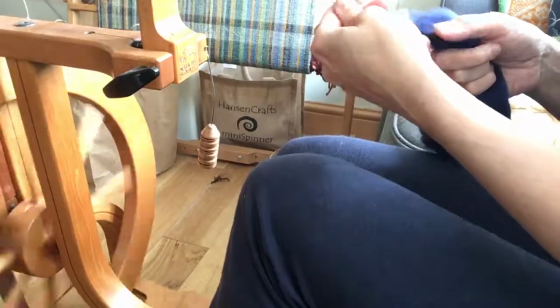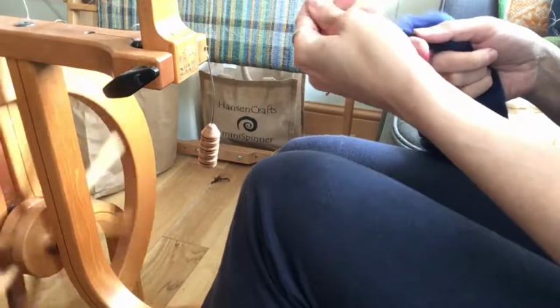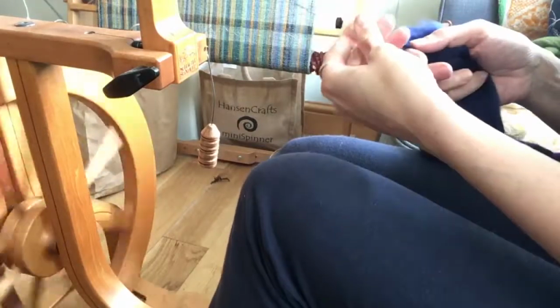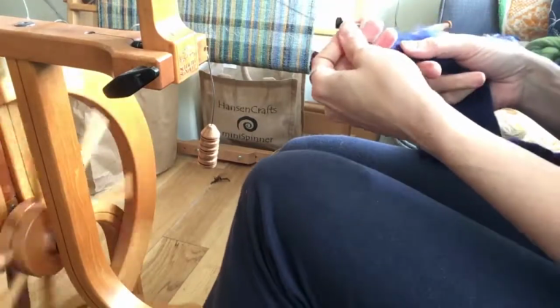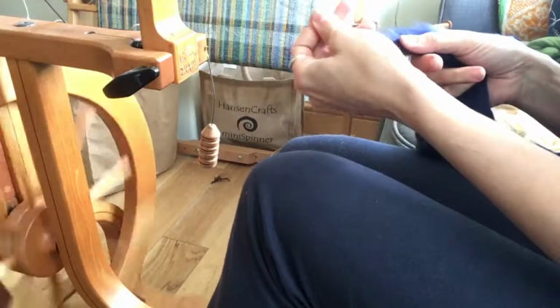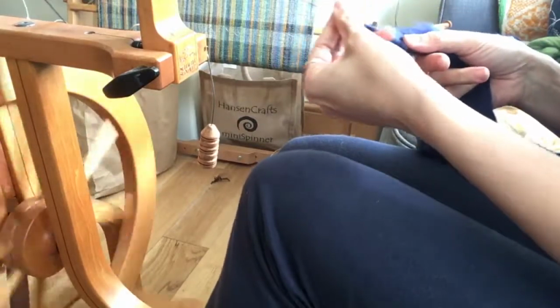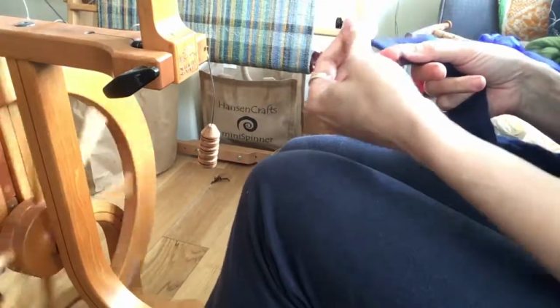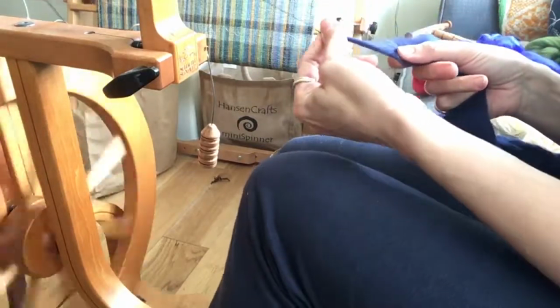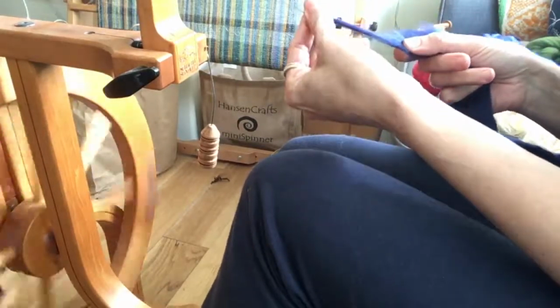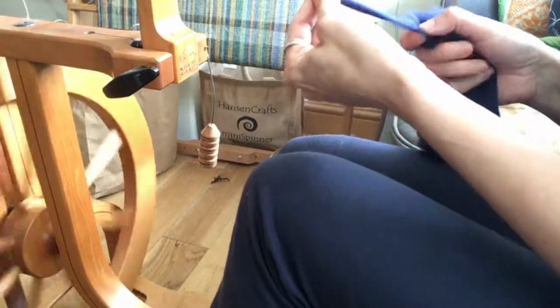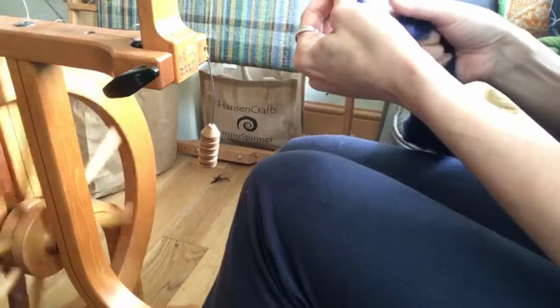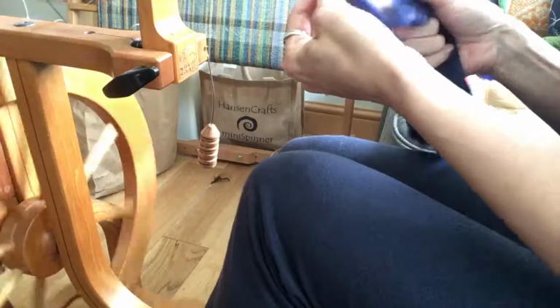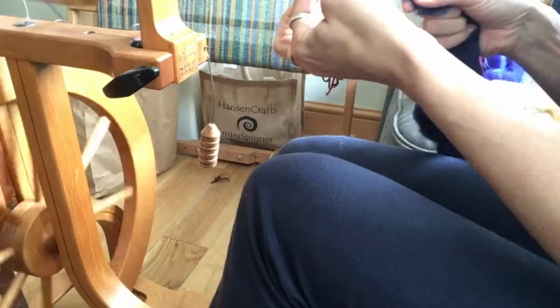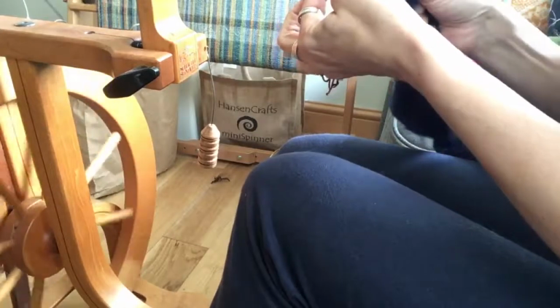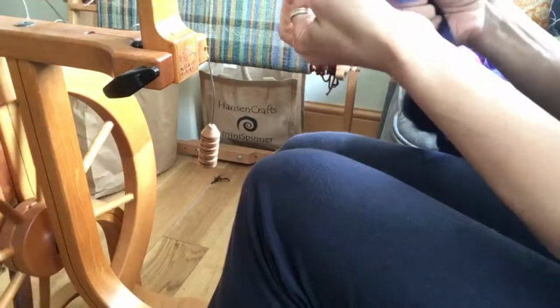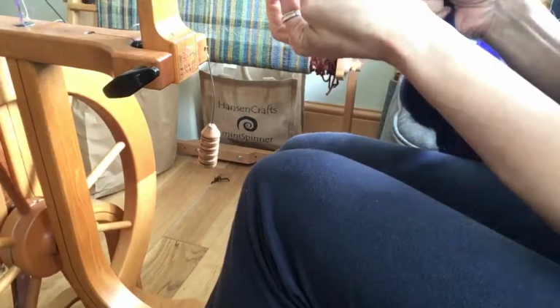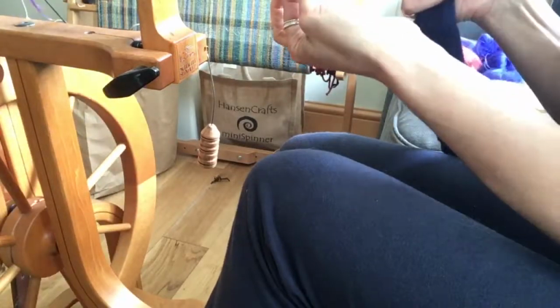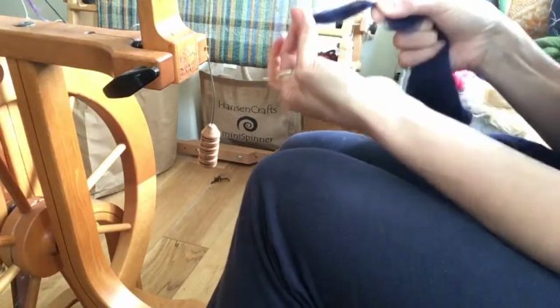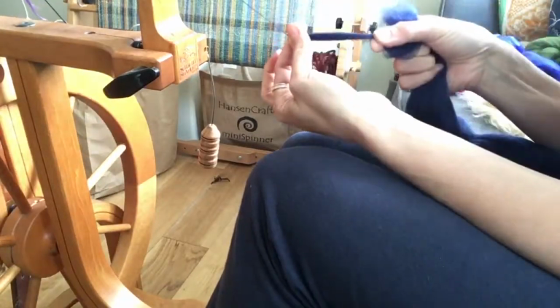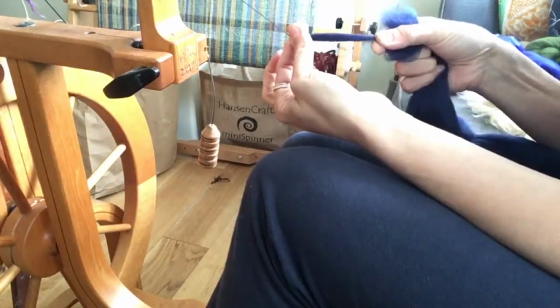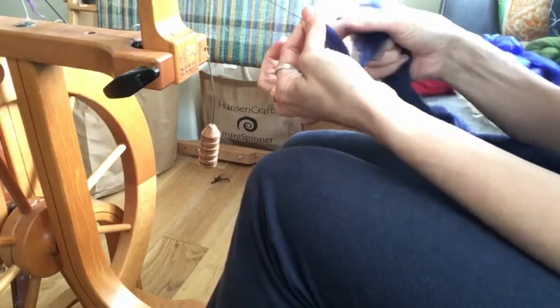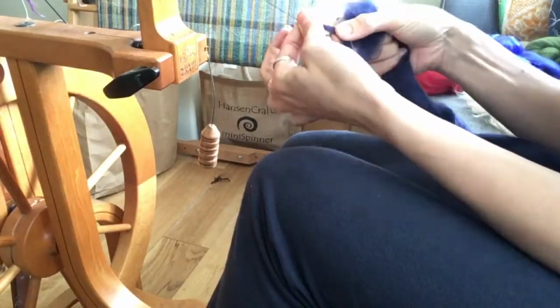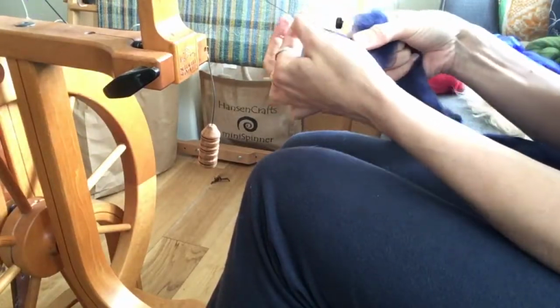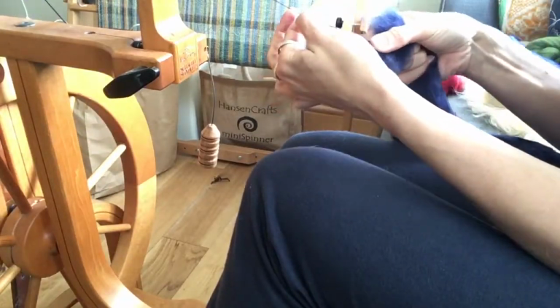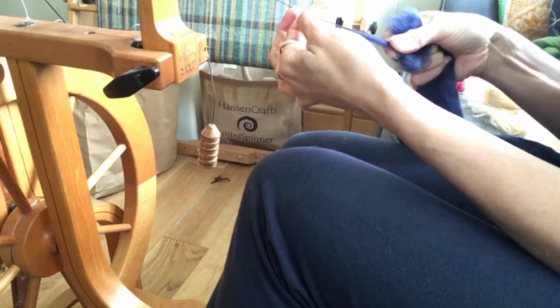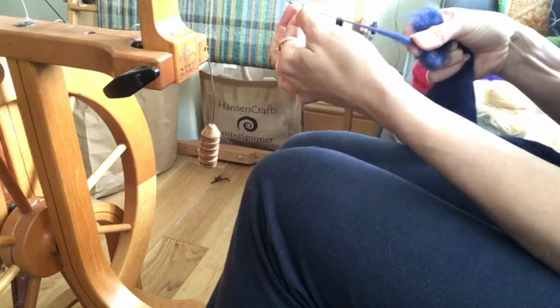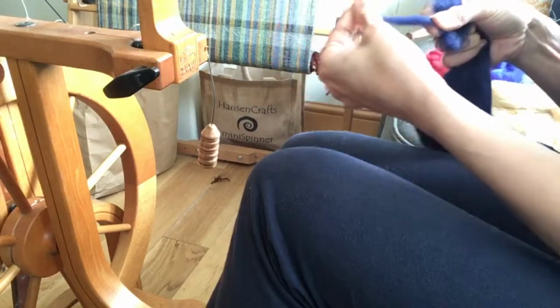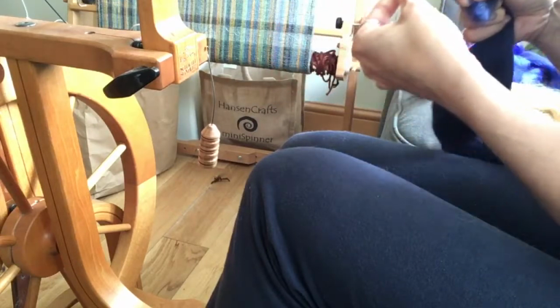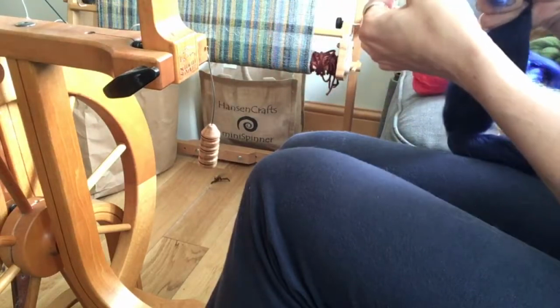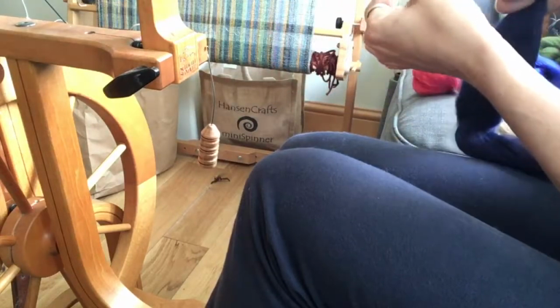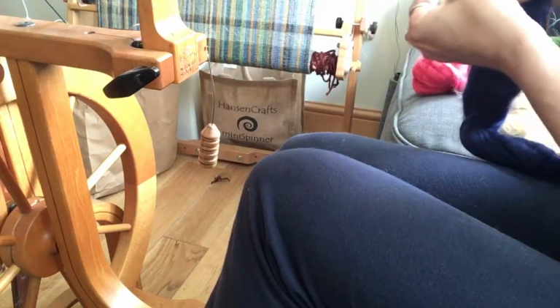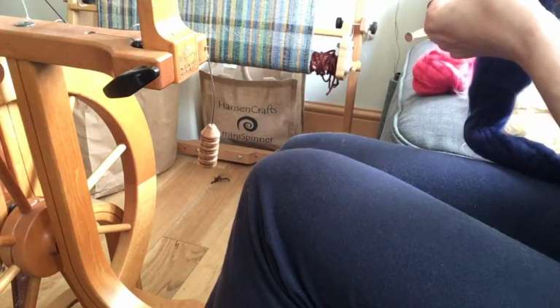You can spin it with a short forward draw. If you start to get a little clump, stop and you can just ease it backwards to fix the problem.